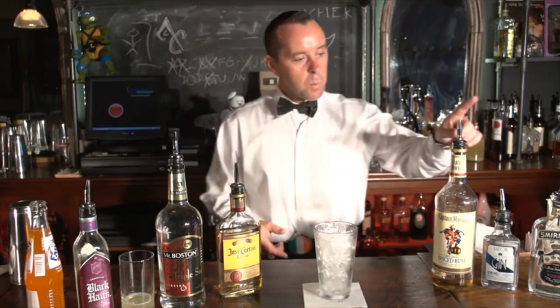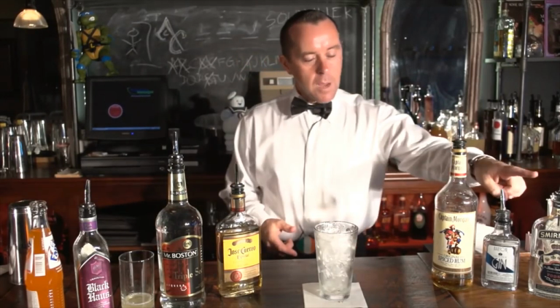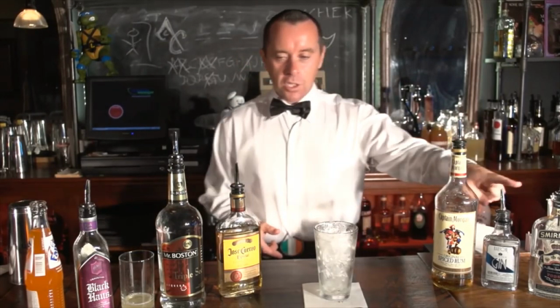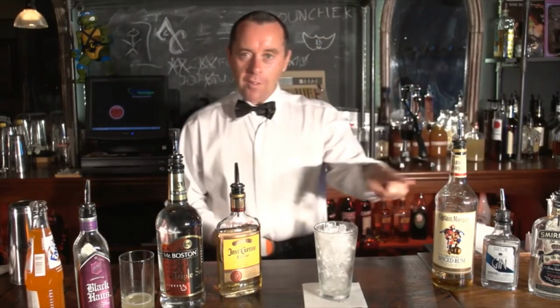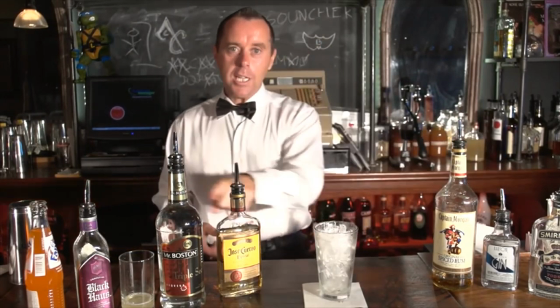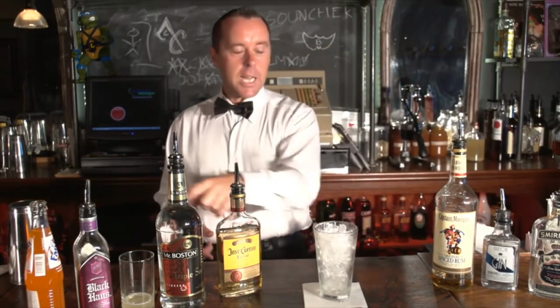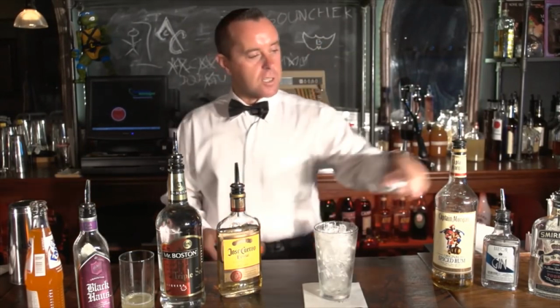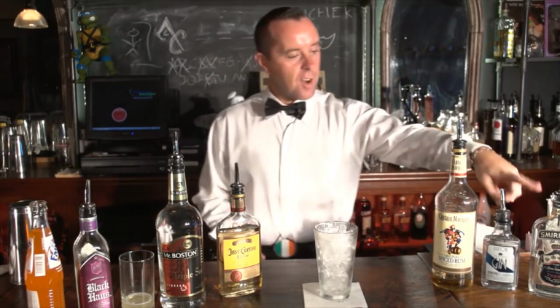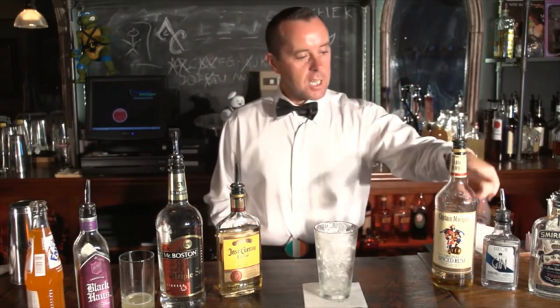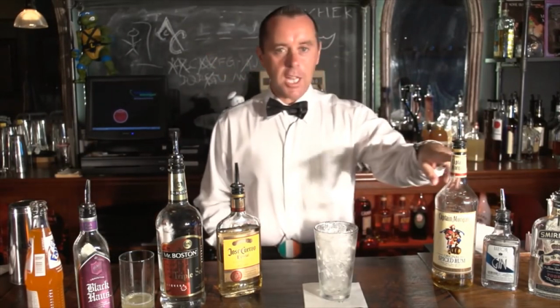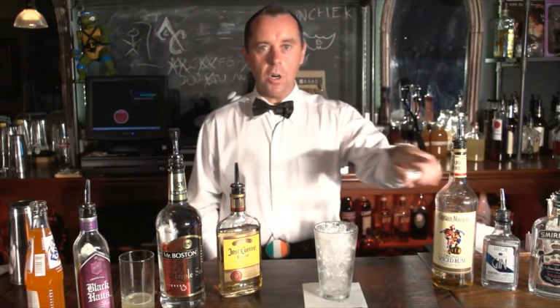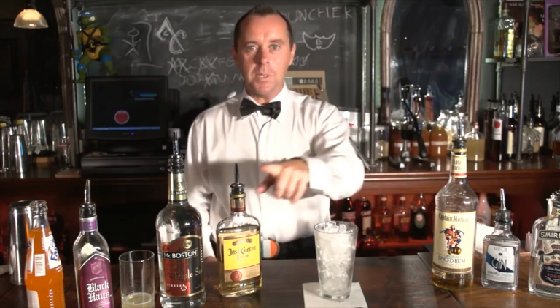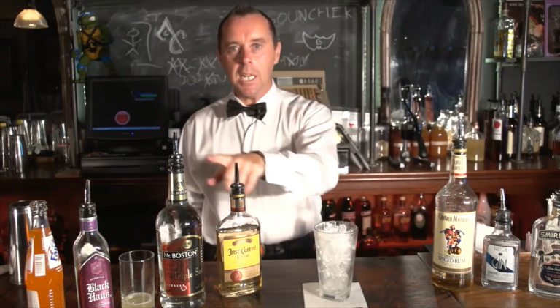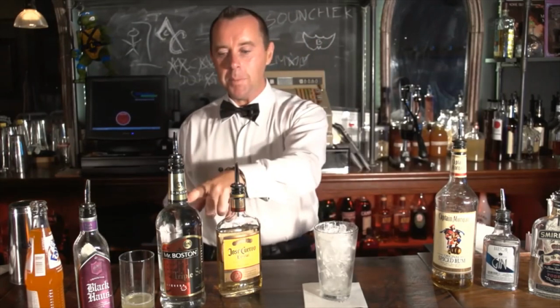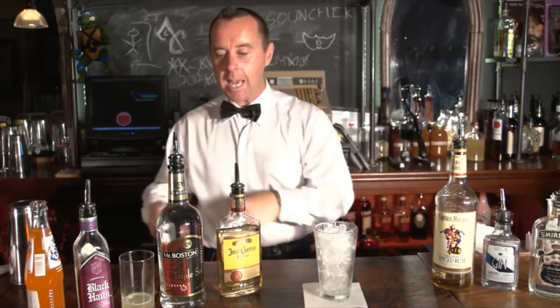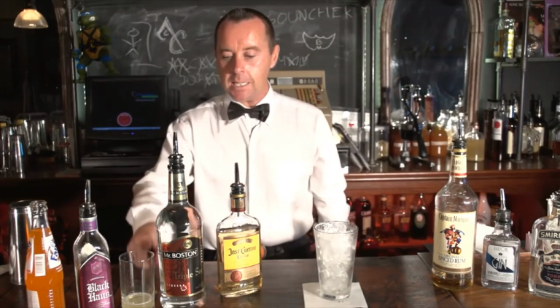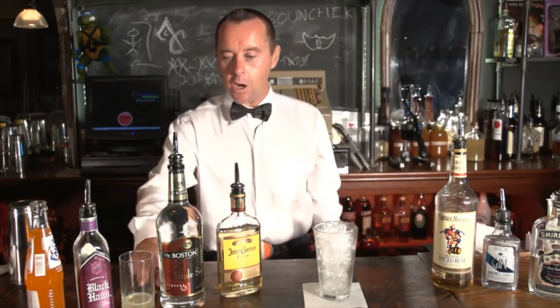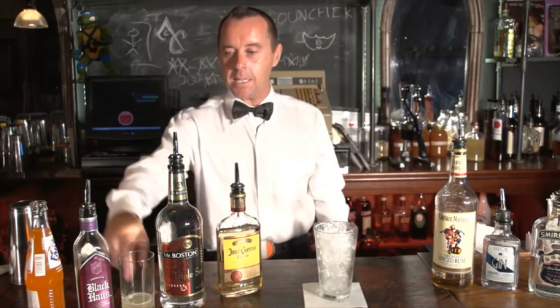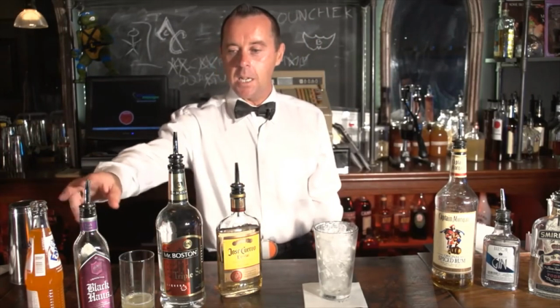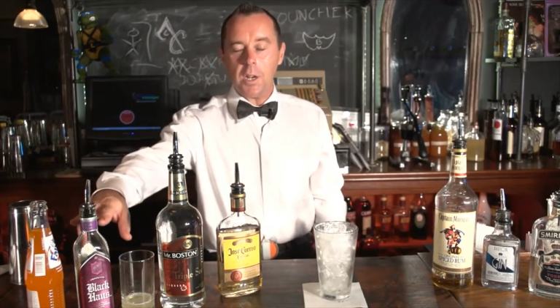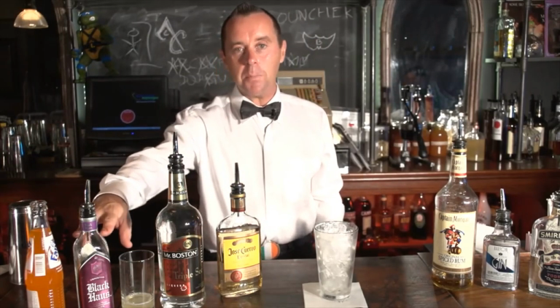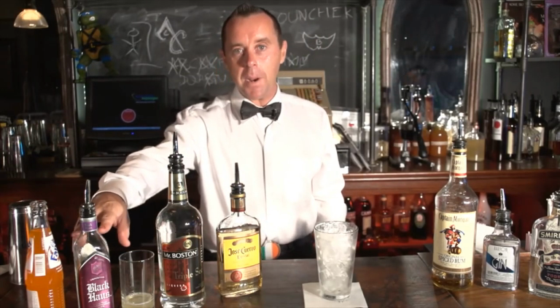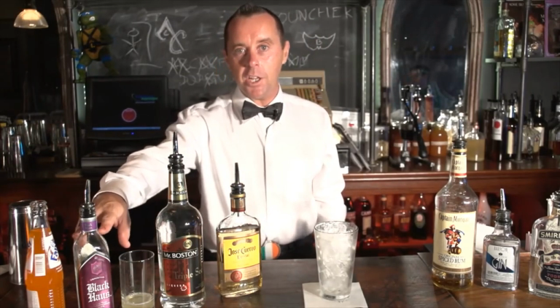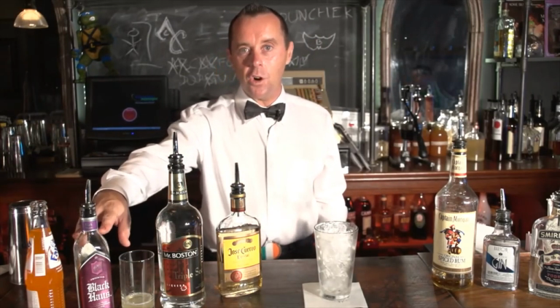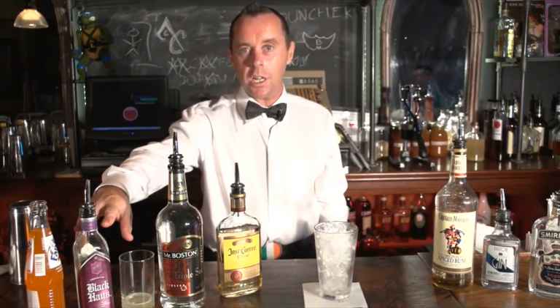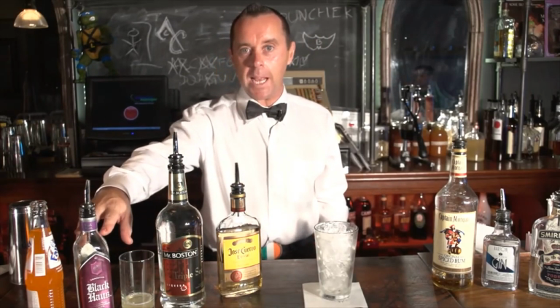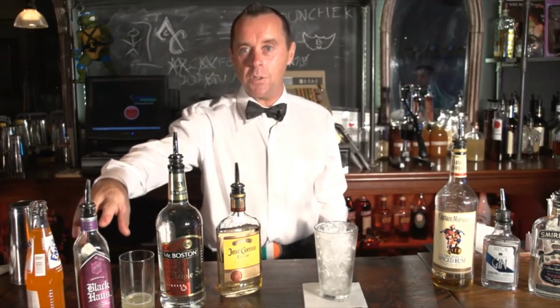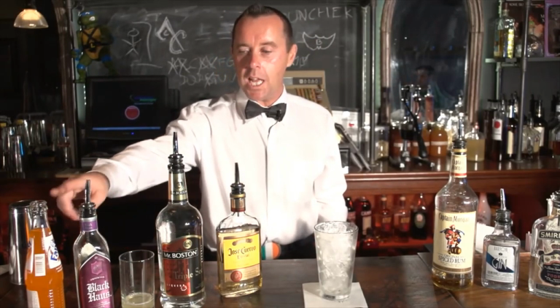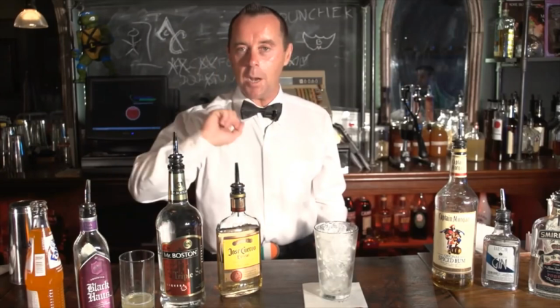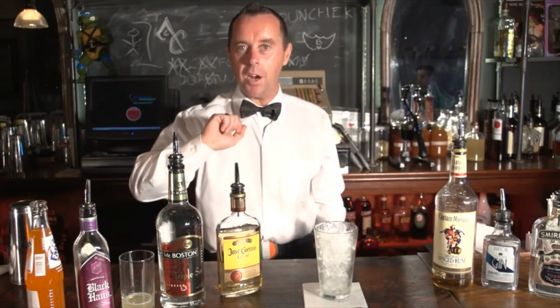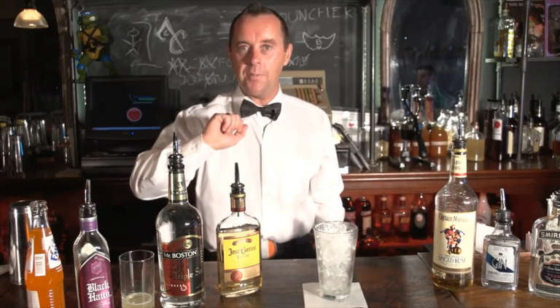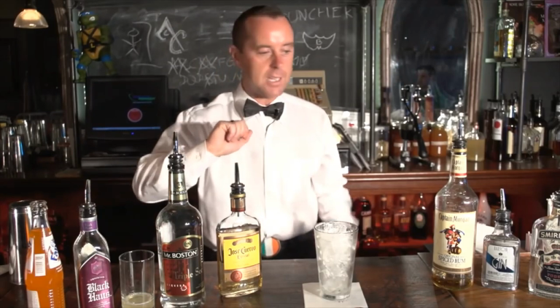We need one ounce of all these liquors: vodka, gin, rum, tequila, triple sec, and sour mix. We're also going to add some blackberry liqueur, like Black House, and top it off with some Fanta.